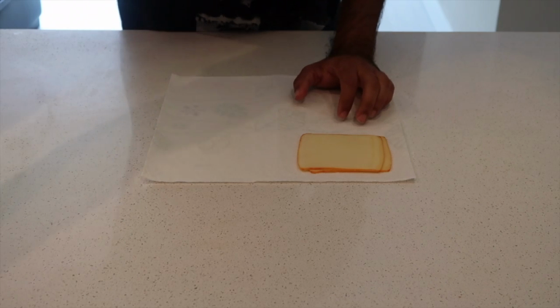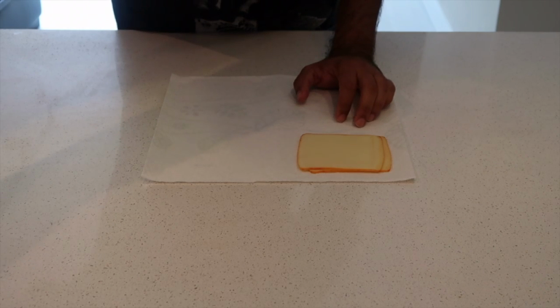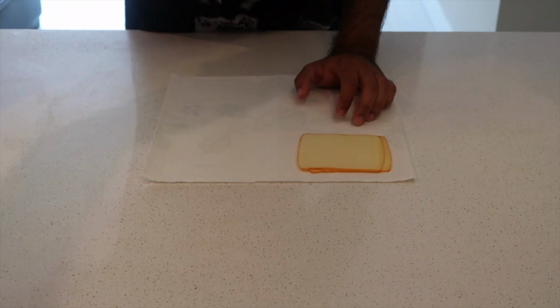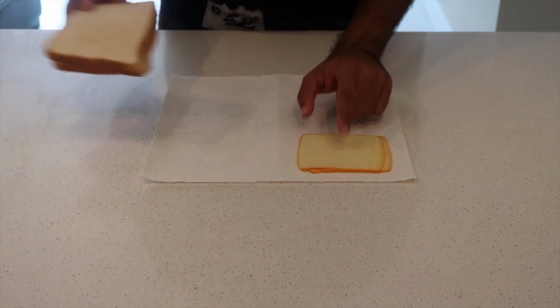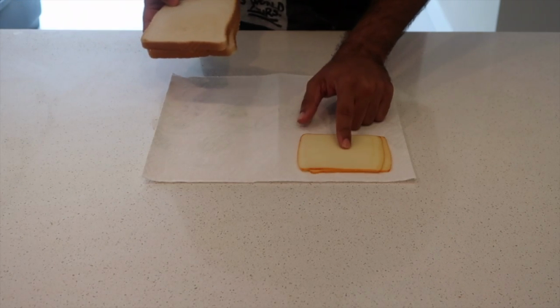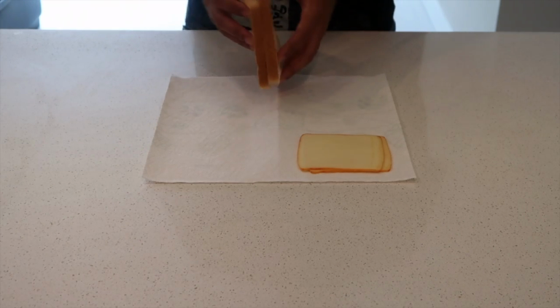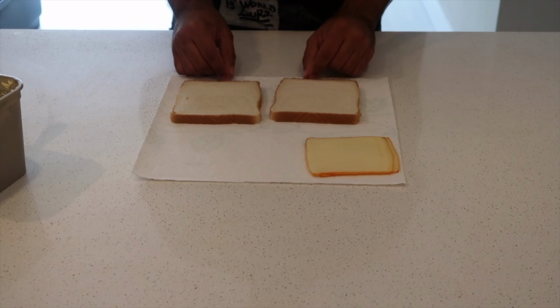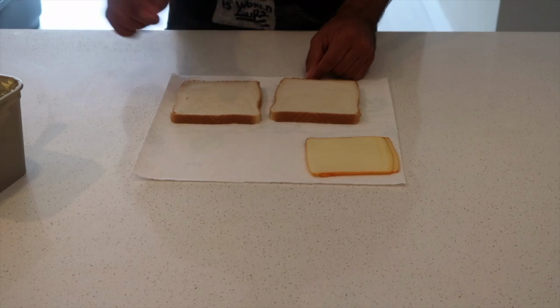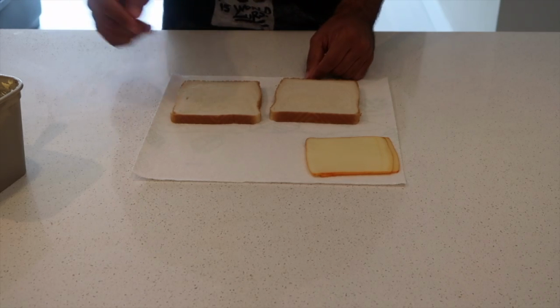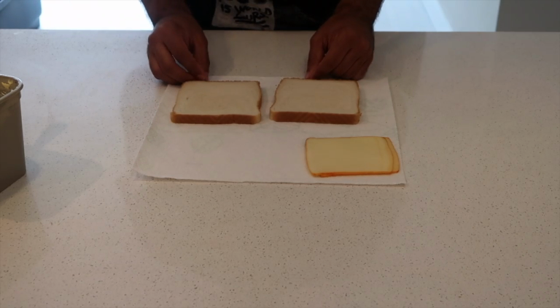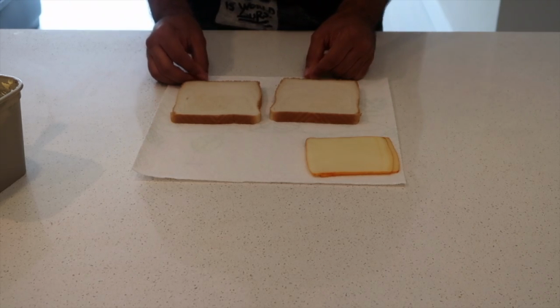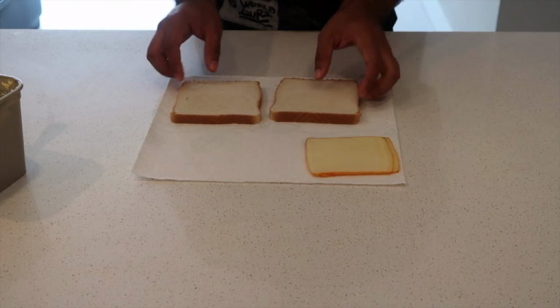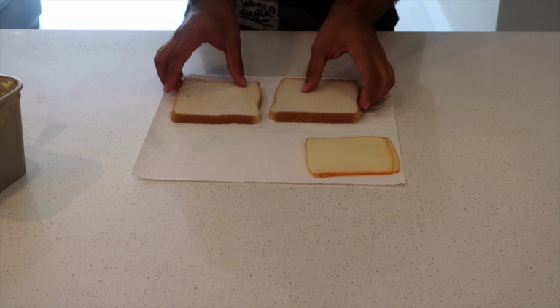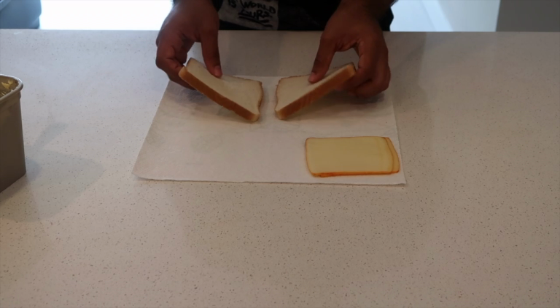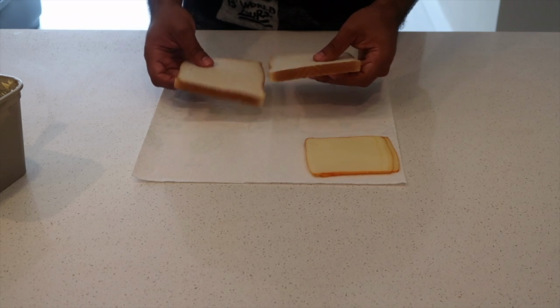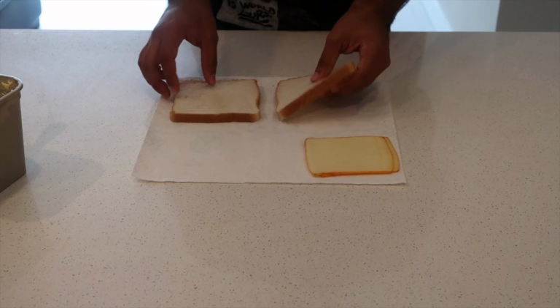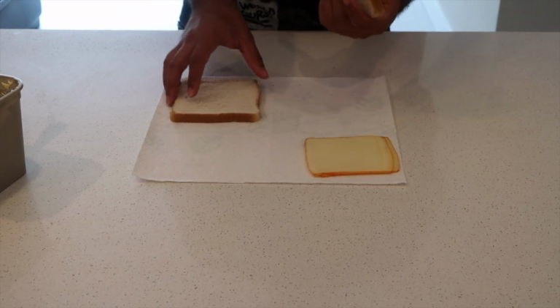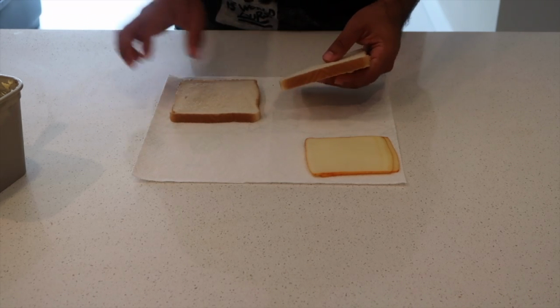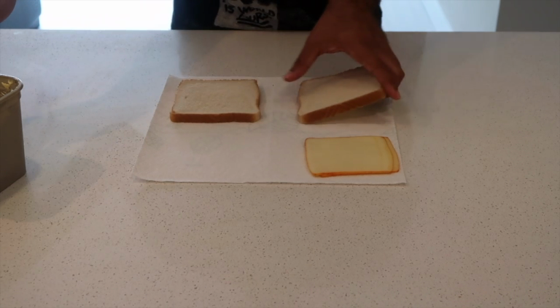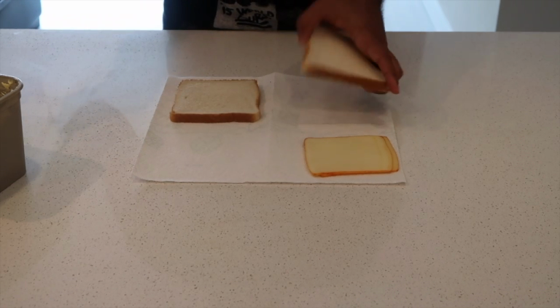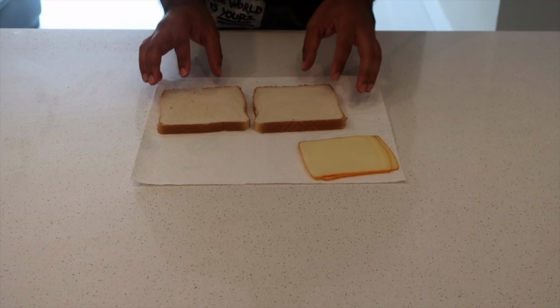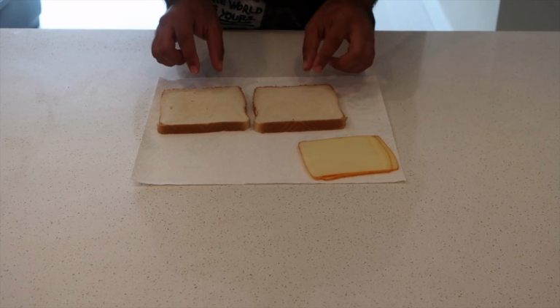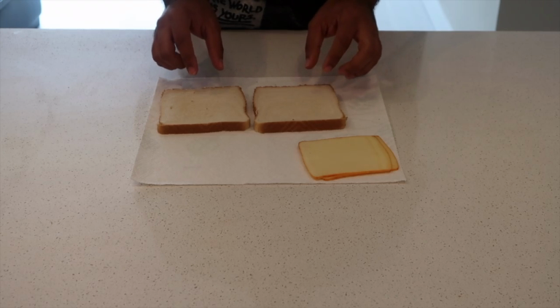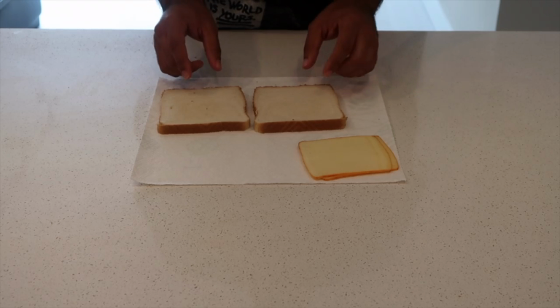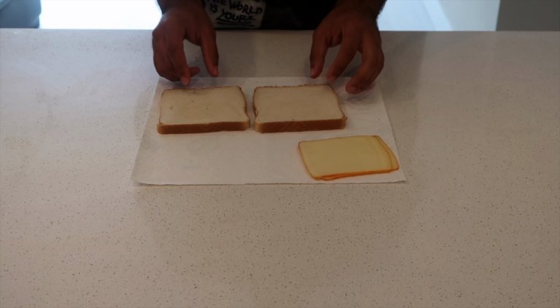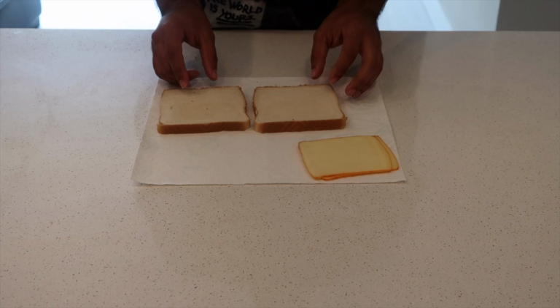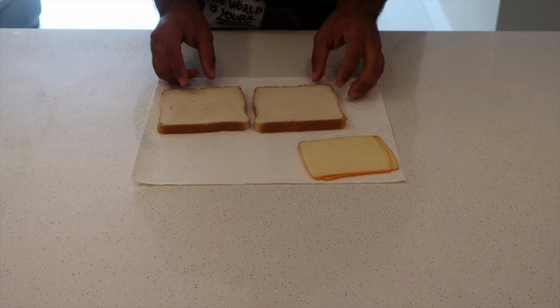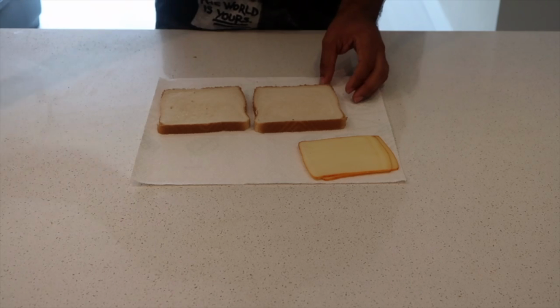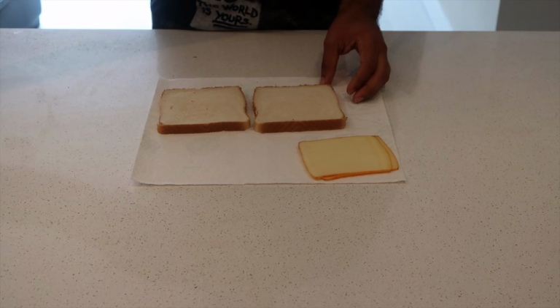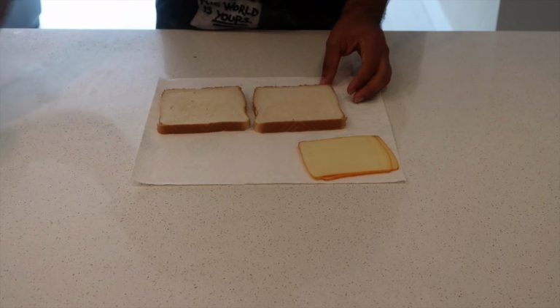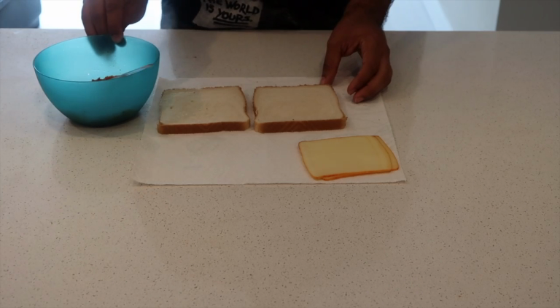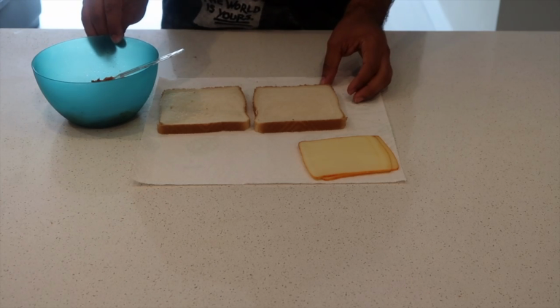We're going to get our cheese — I got monster cheese — two slices of bread, and butter. I'm going to butter both sides of the bread. Okay, now that you've buttered both sides of the bread, we're ready for the next step.